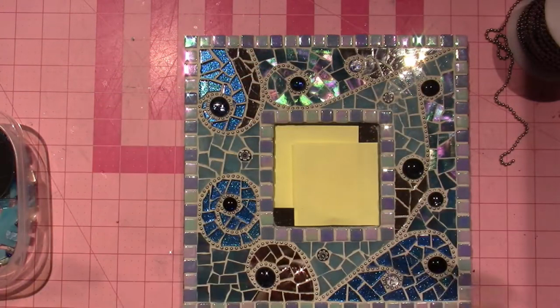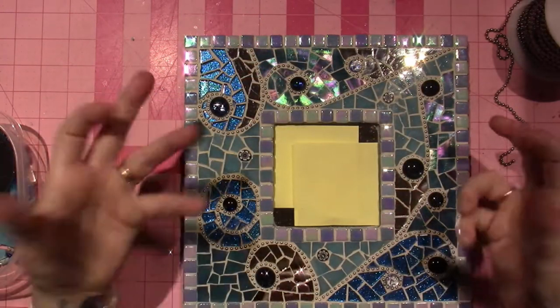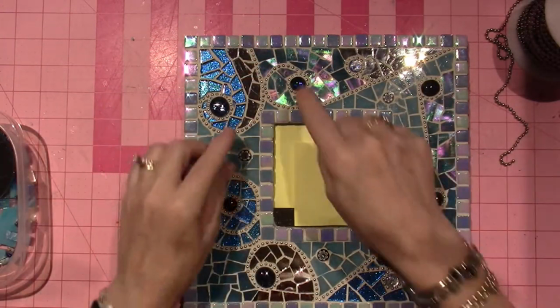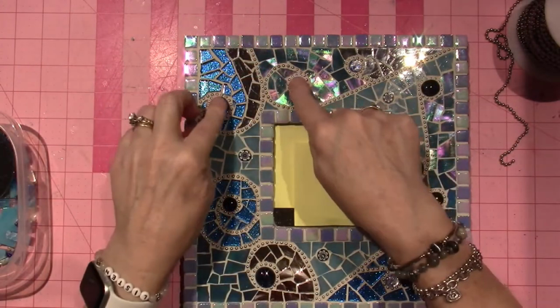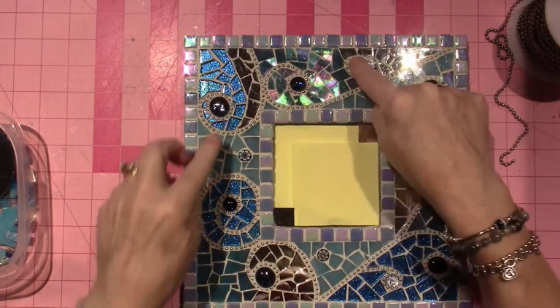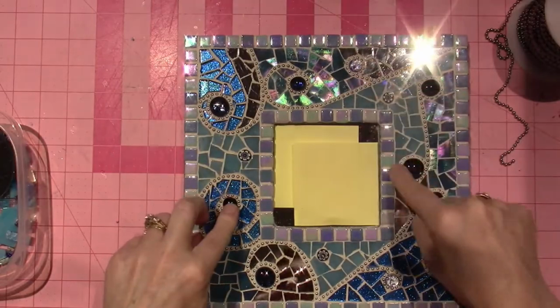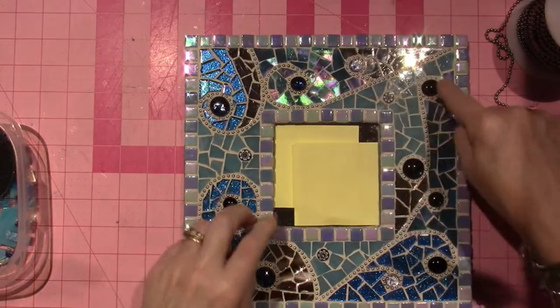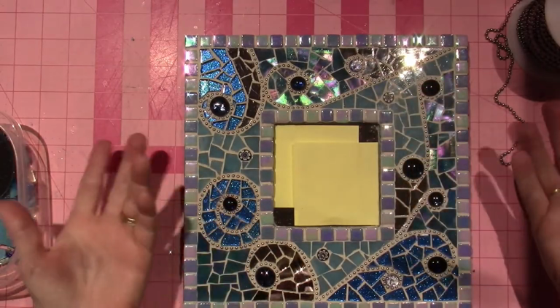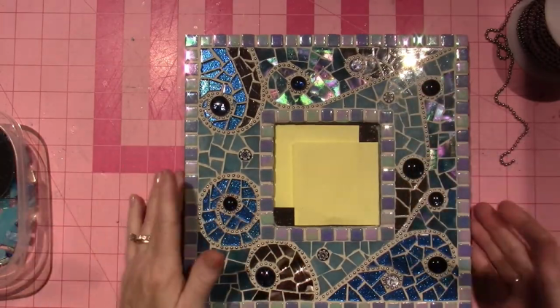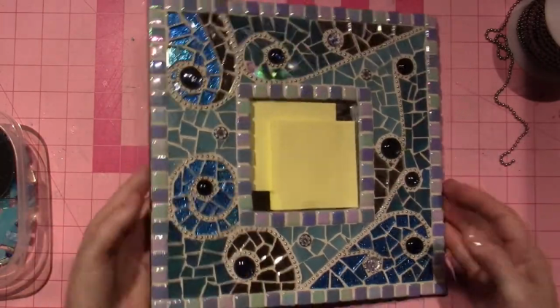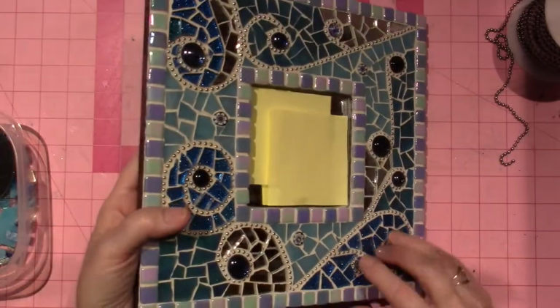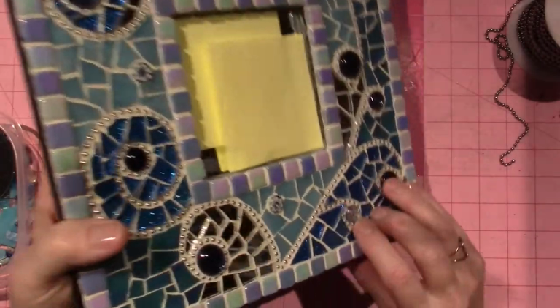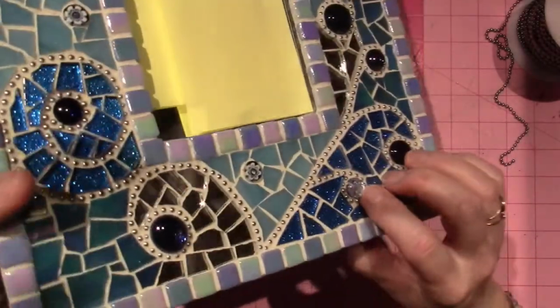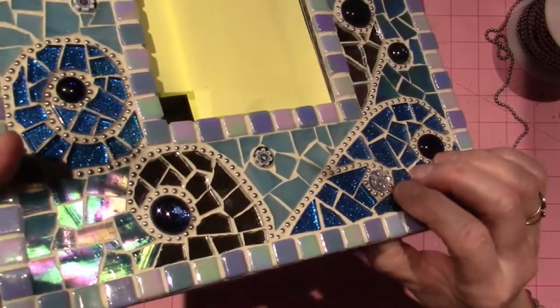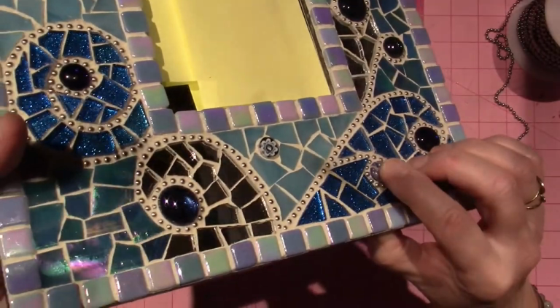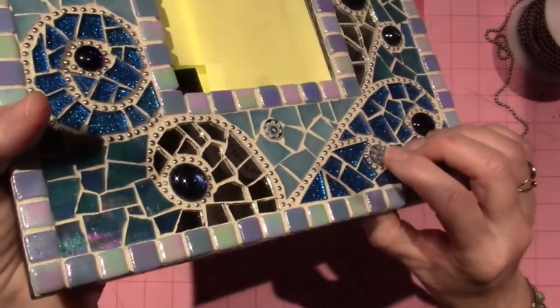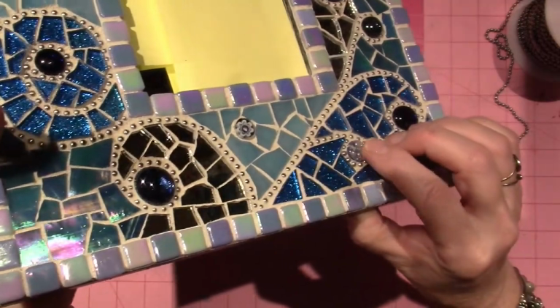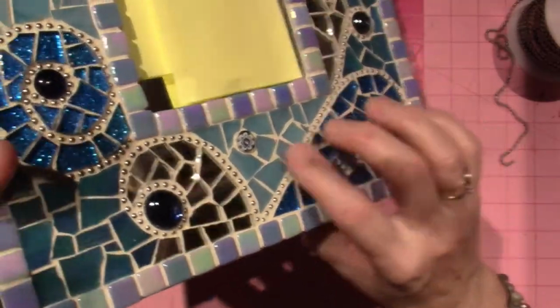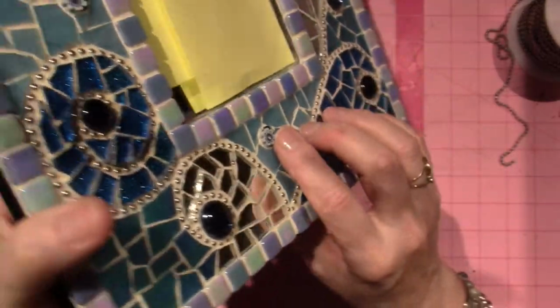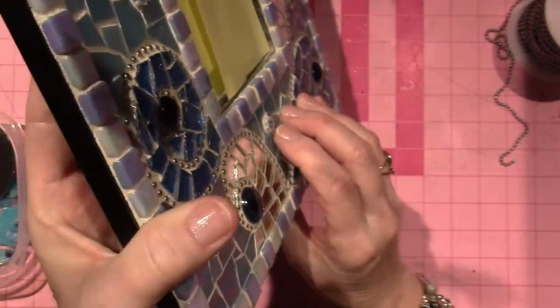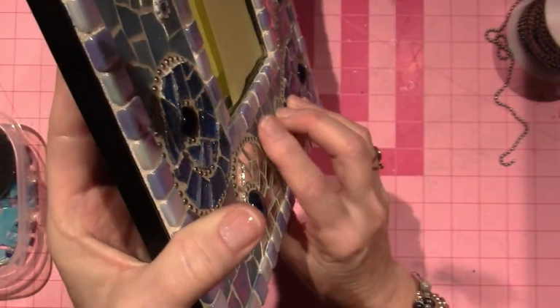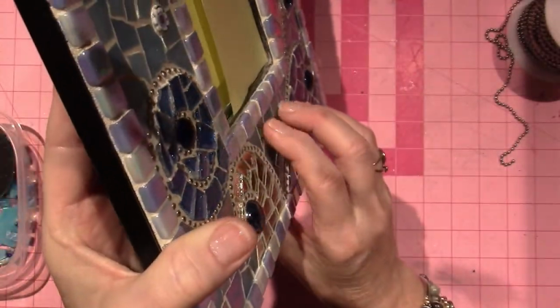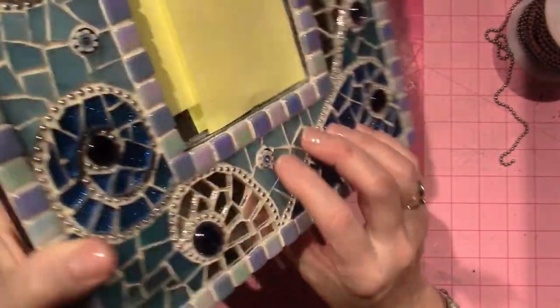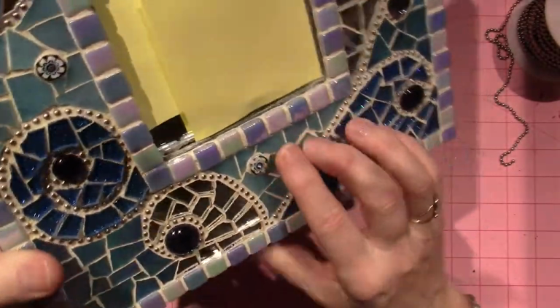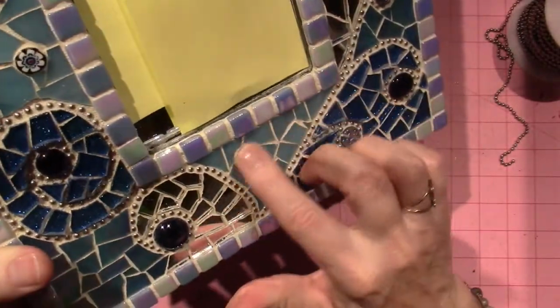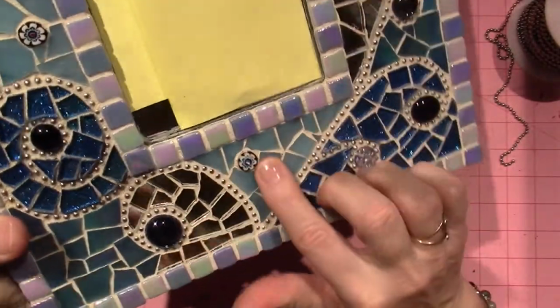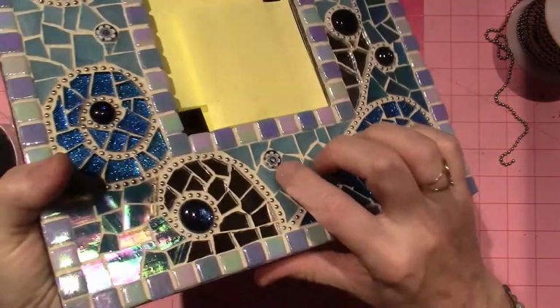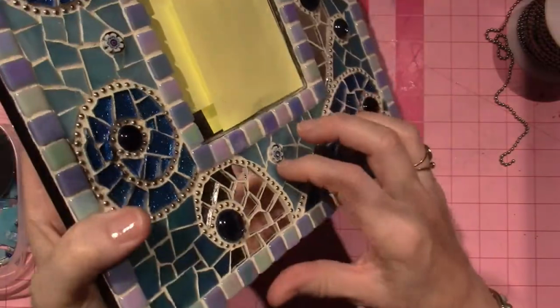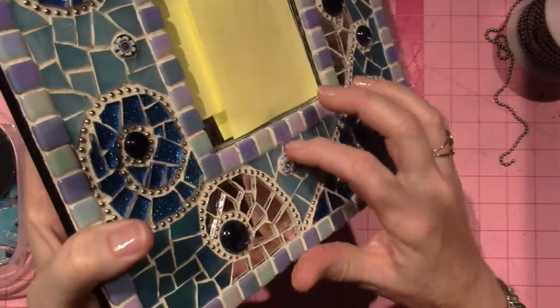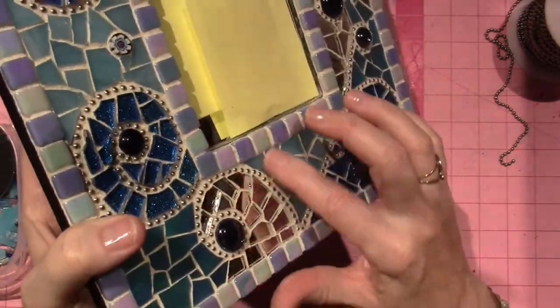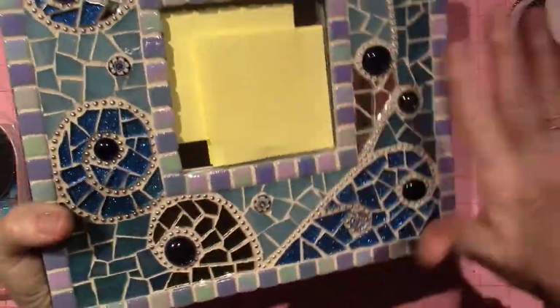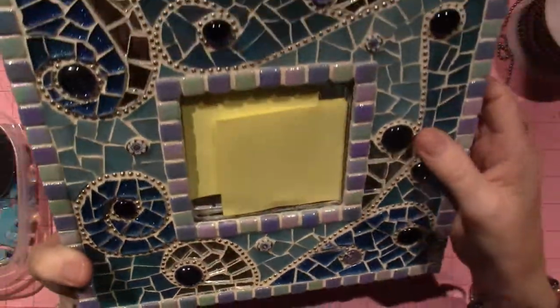I love mixed media, so obviously the little gems are bigger too. And then these little pieces, they're a bit thicker. The milliflori — it's definitely a little thicker, but I didn't do any ball chain around that. You have to kind of just pull the grout down.